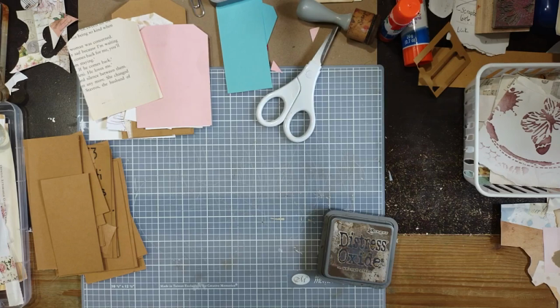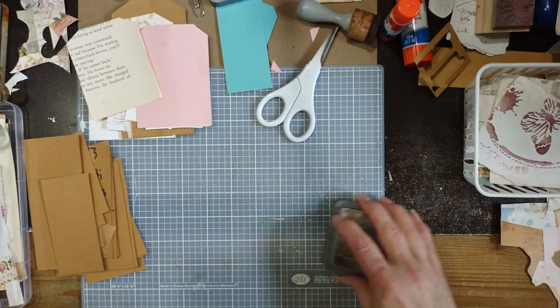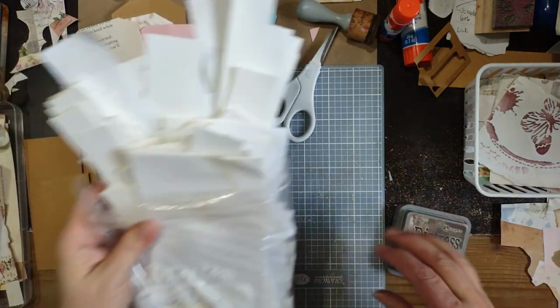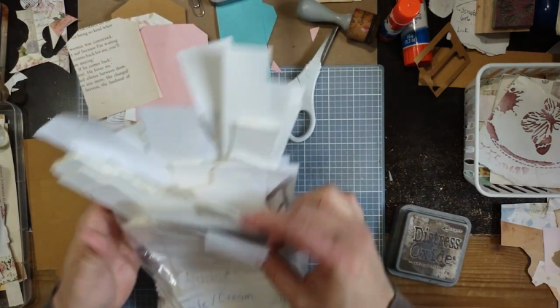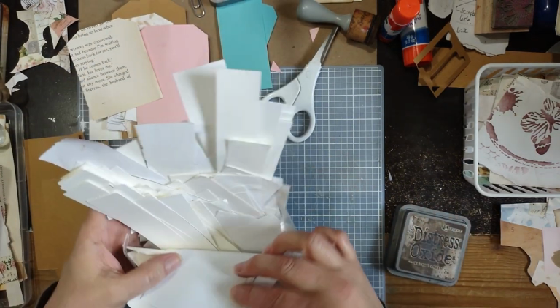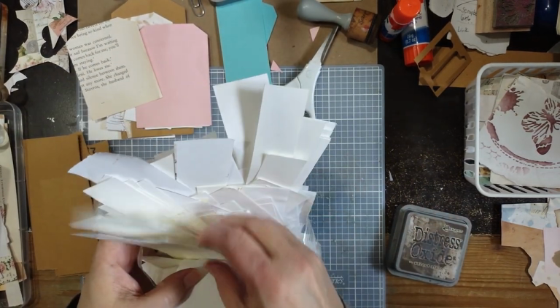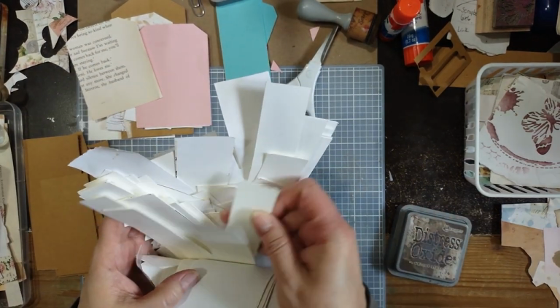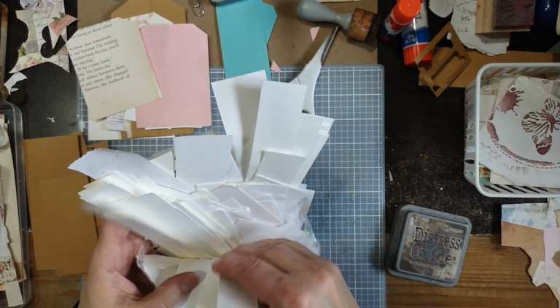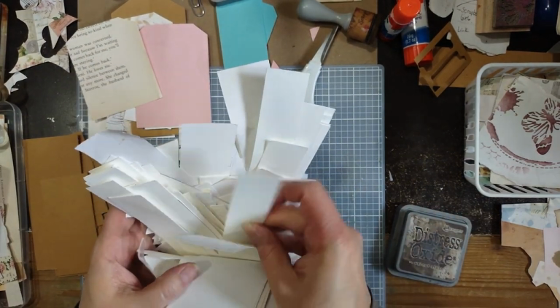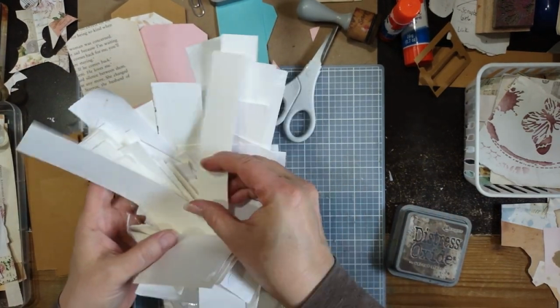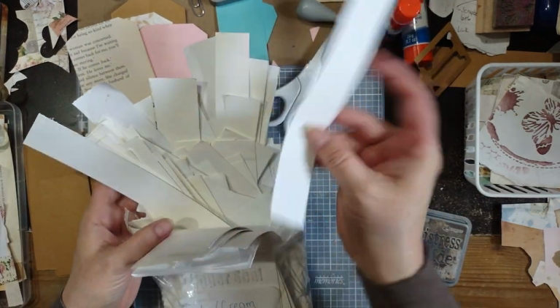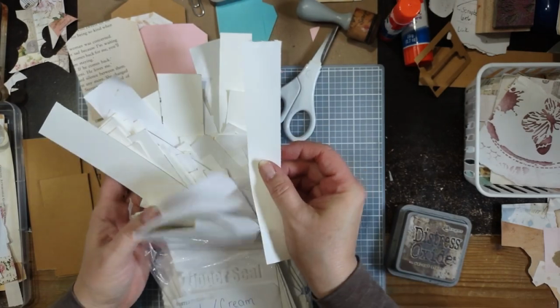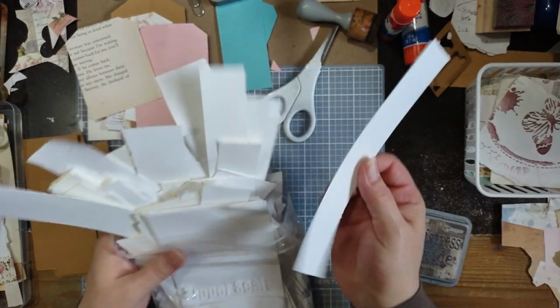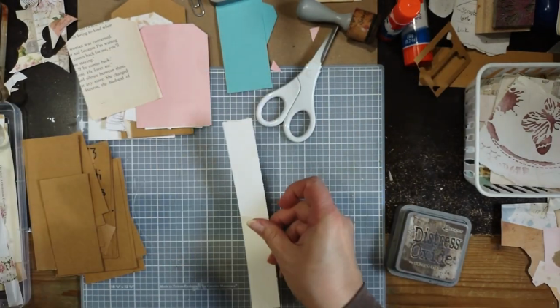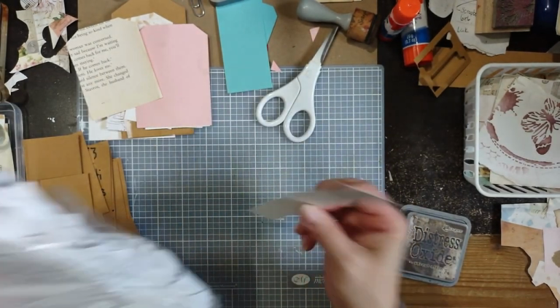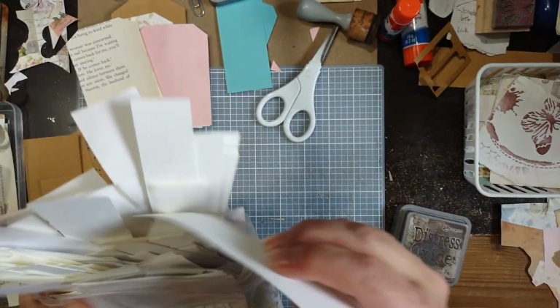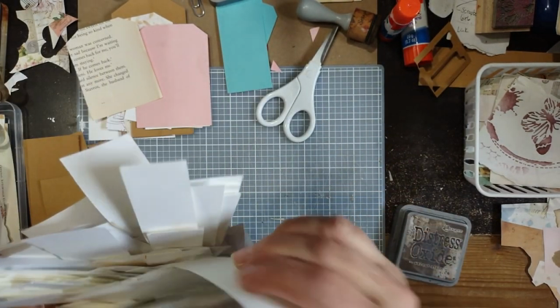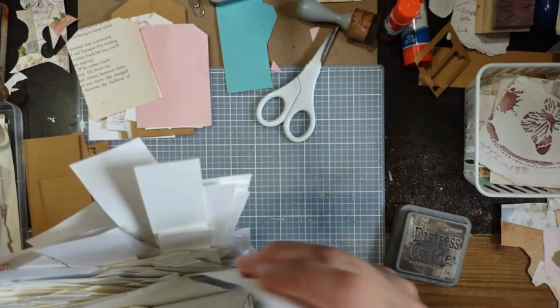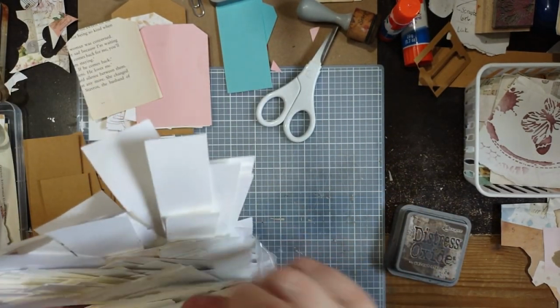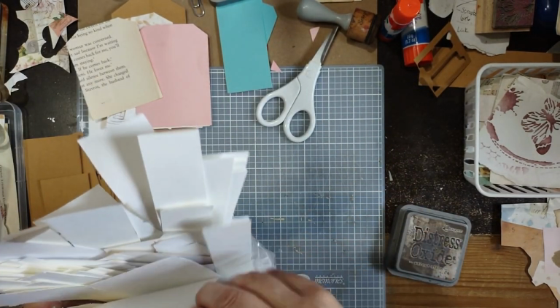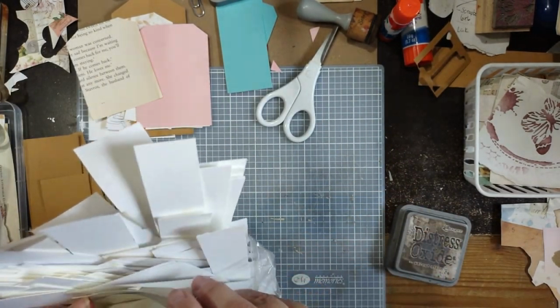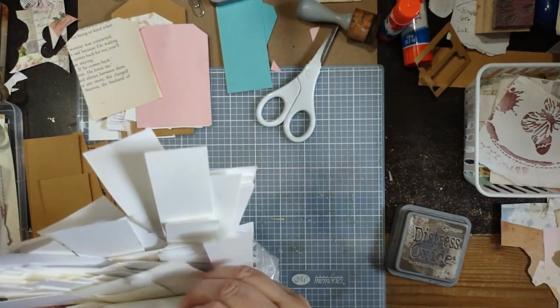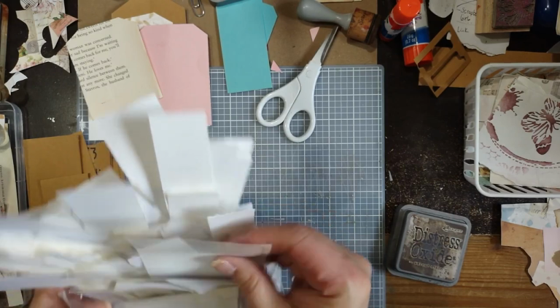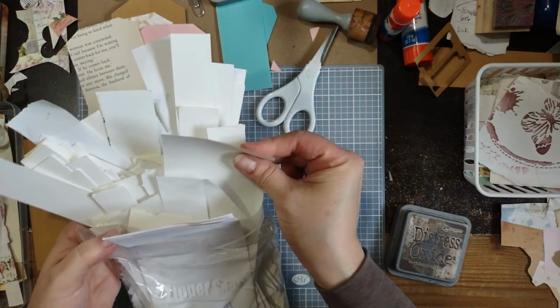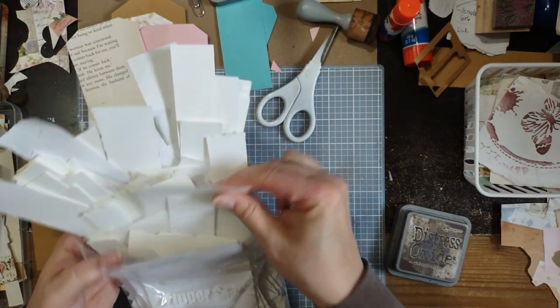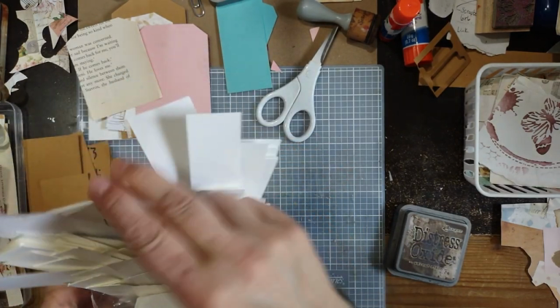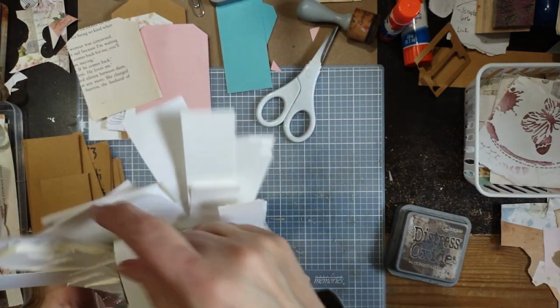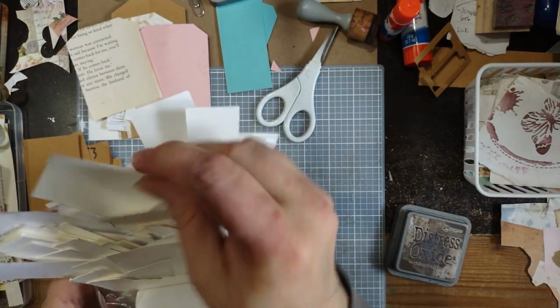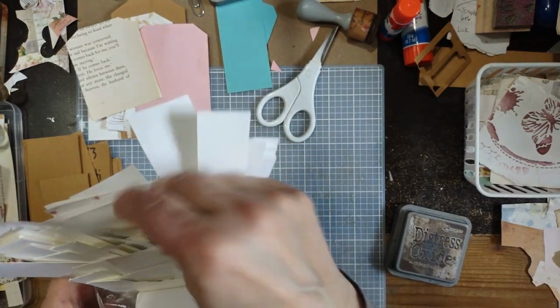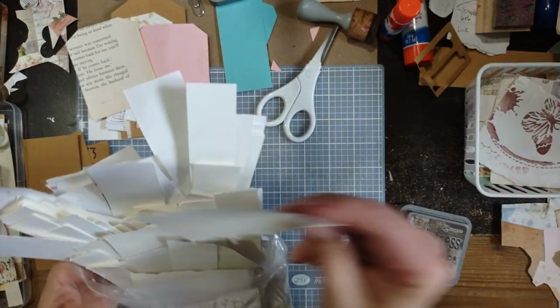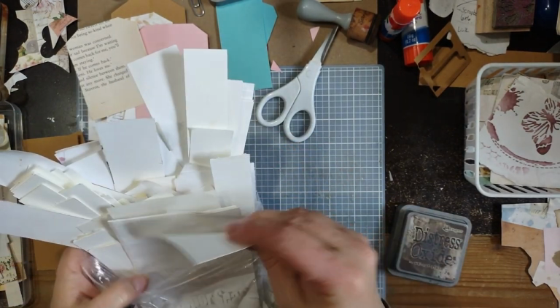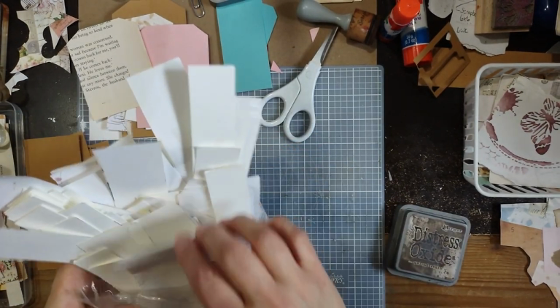When you're maybe doing your tags, you might want to keep some of your stamps close by and do some stamping. That's totally up to you — it's your tag. It's Tag Tuesday. I've got a lot of skinny ones that can't be used as tags, but these are great for belly bands.